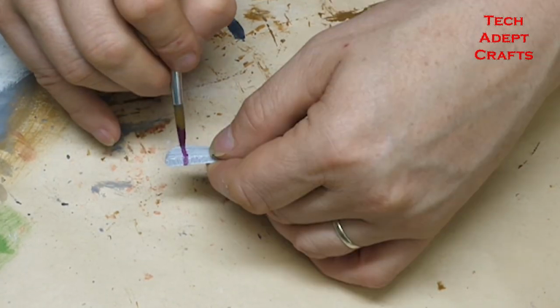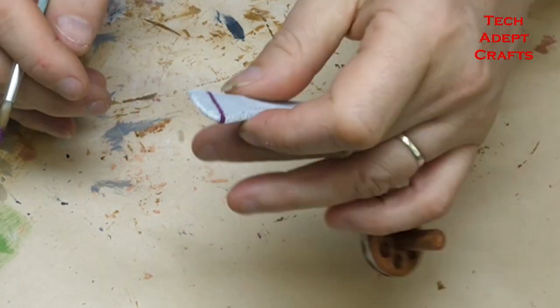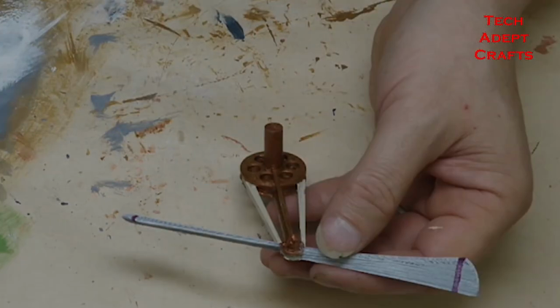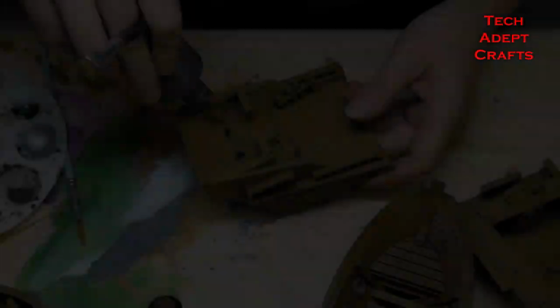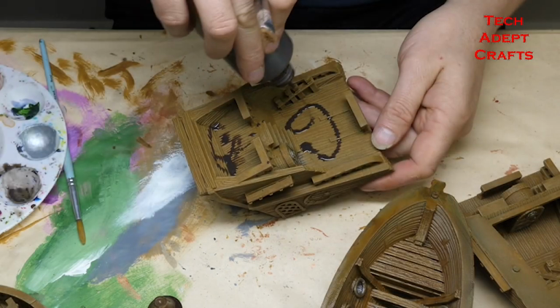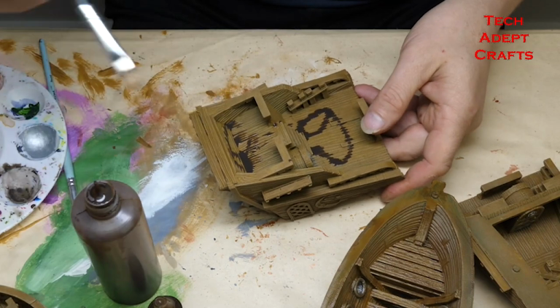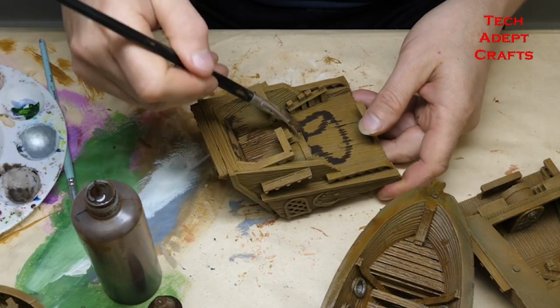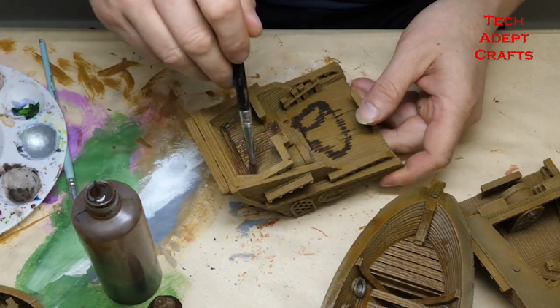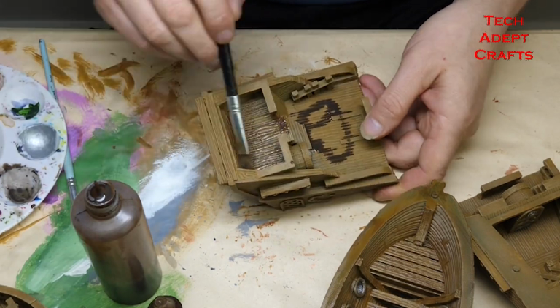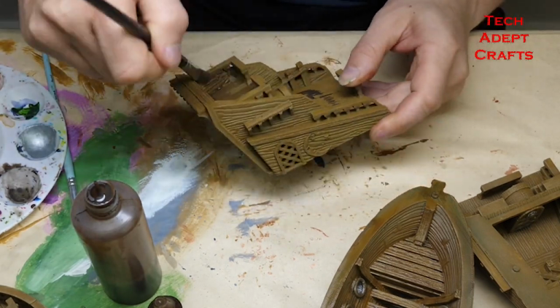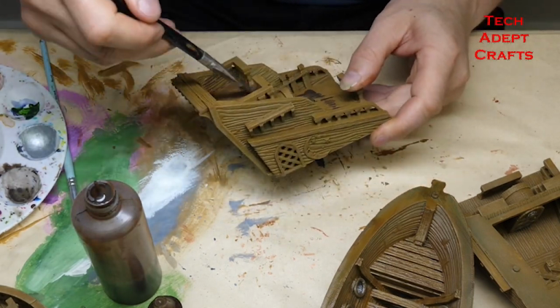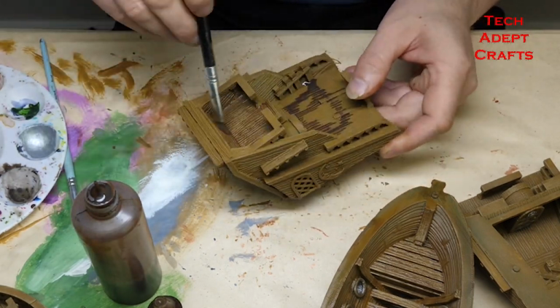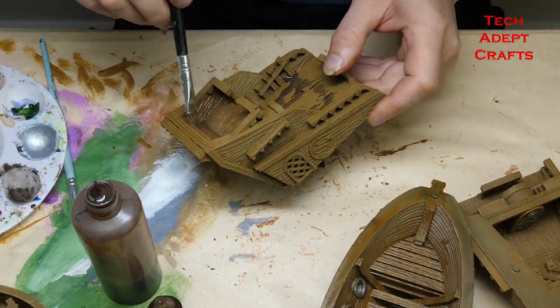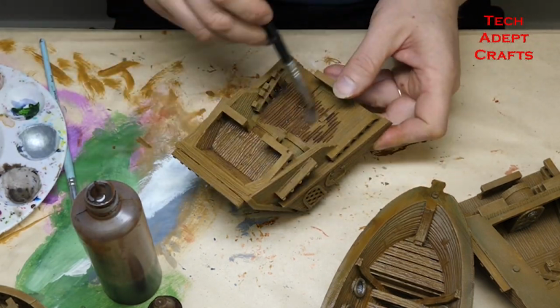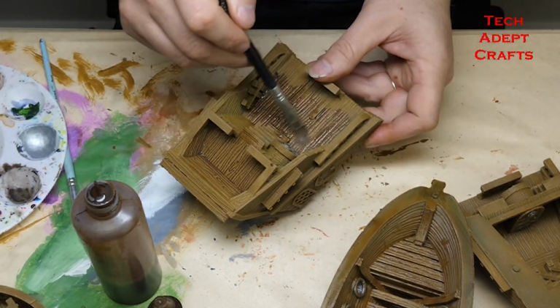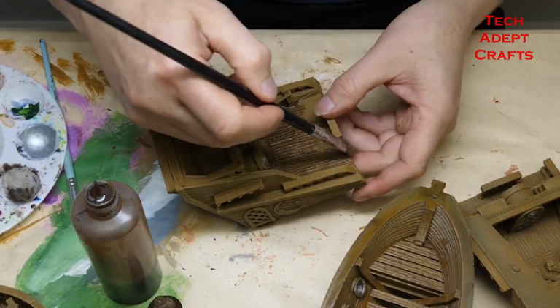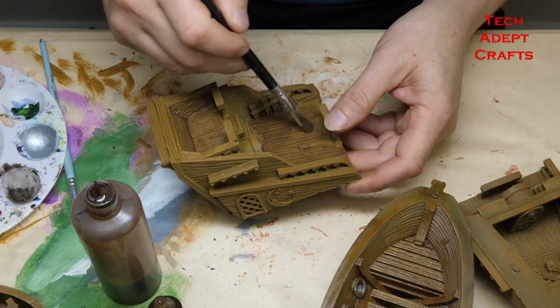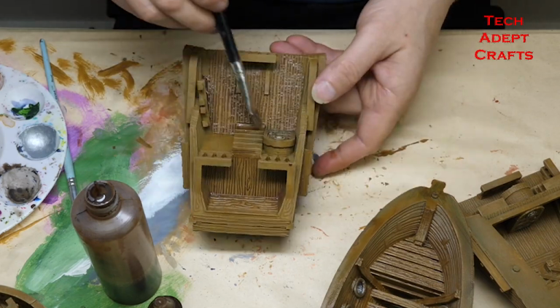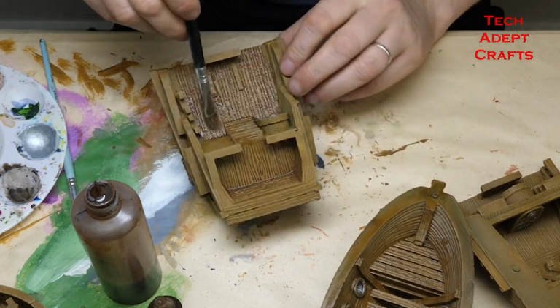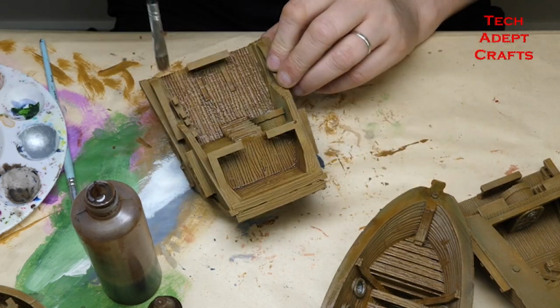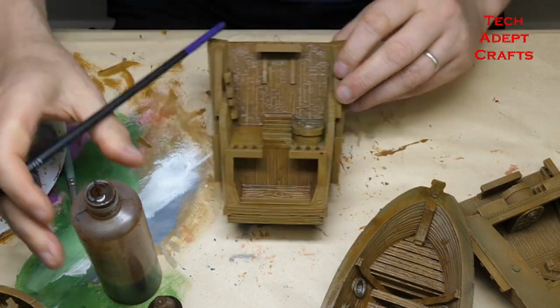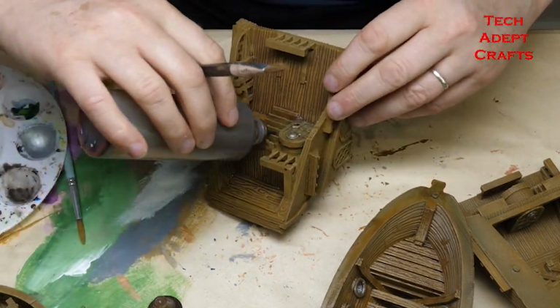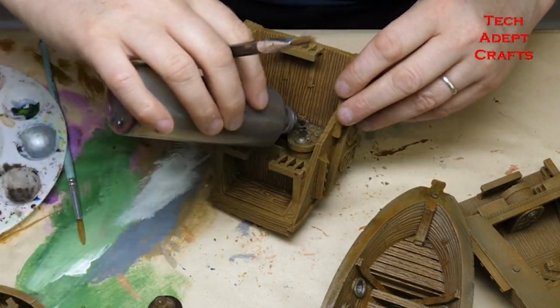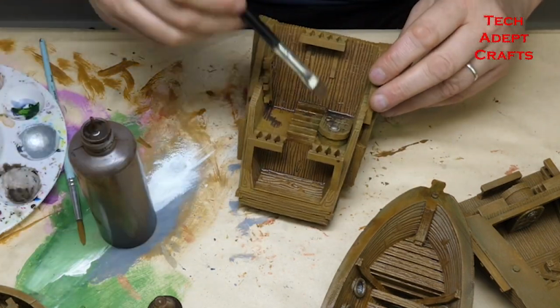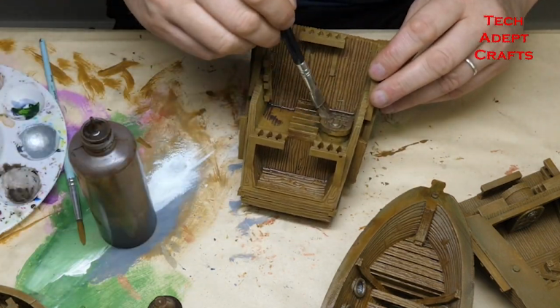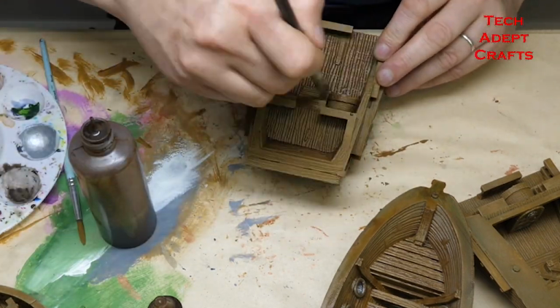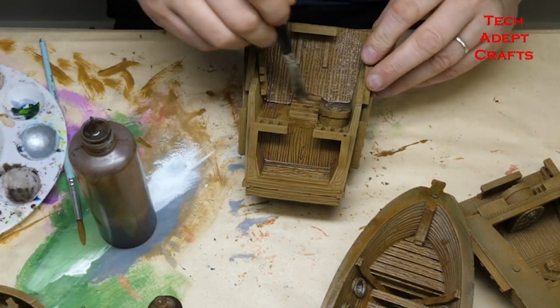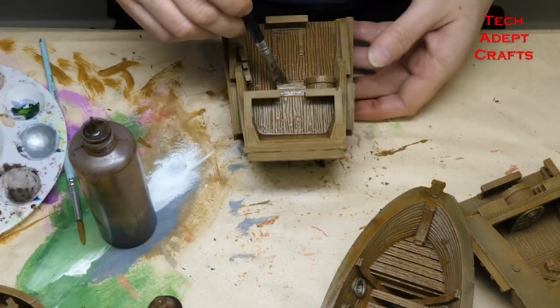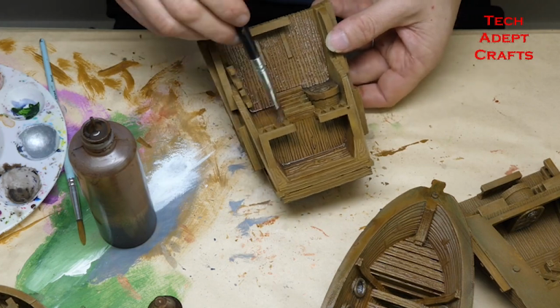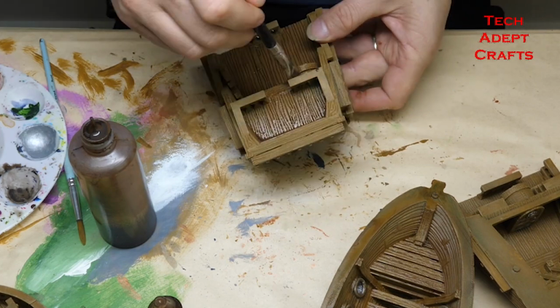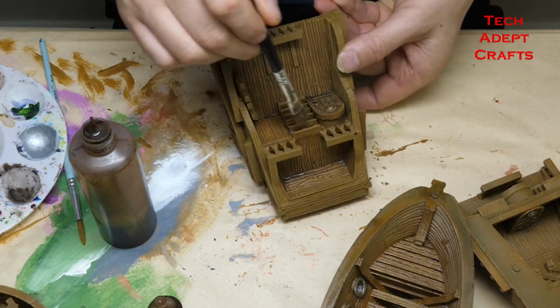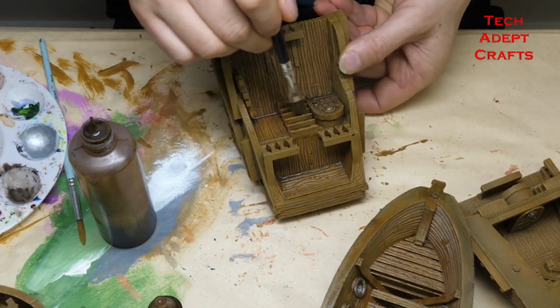Next, we have the all-over brown wash on the majority of the model. It works well on all of the timber, it'll go over a lot of the dirtier ironwork, and it'll go on the belts and the ropes — all over.